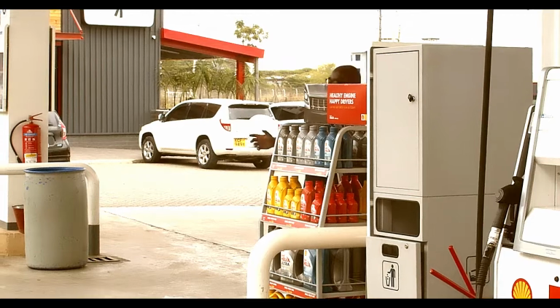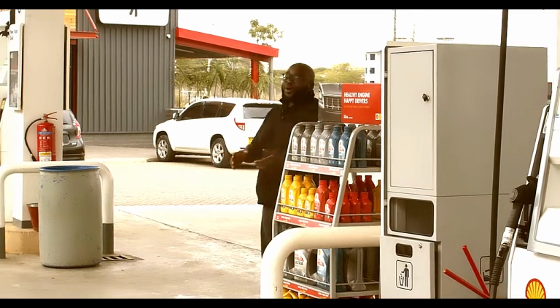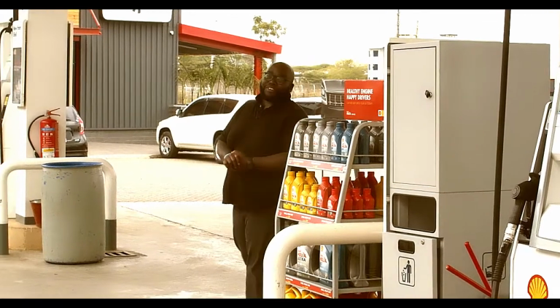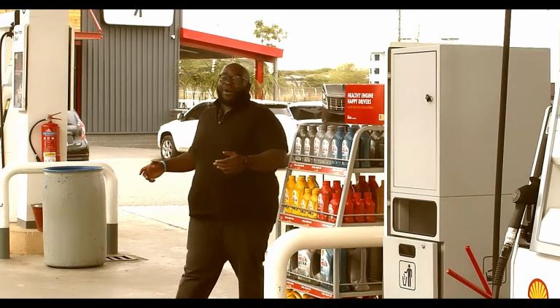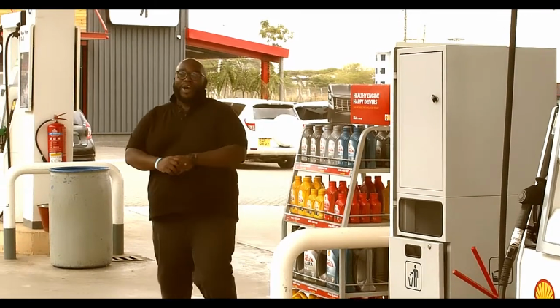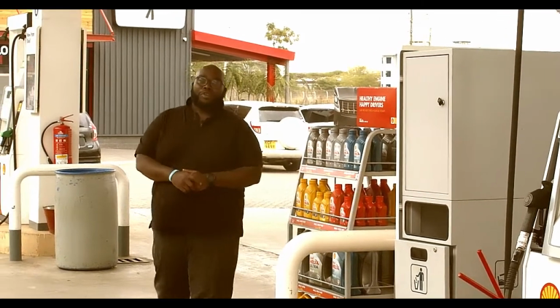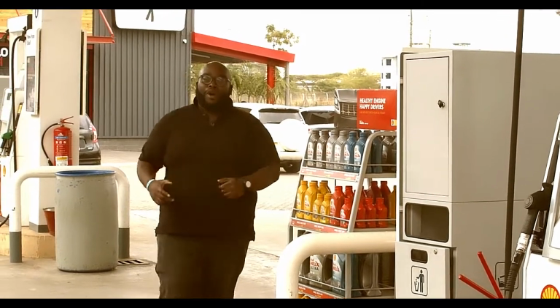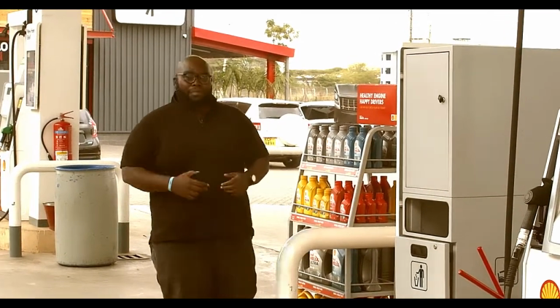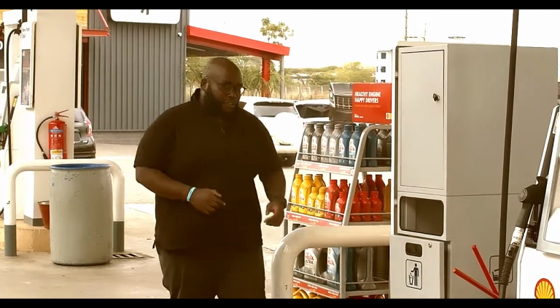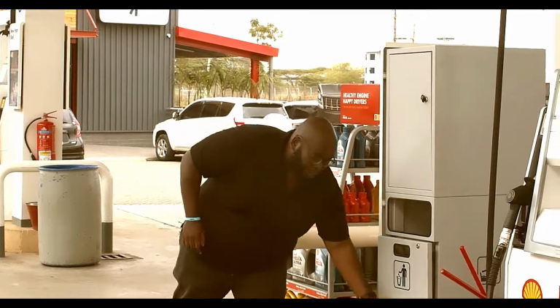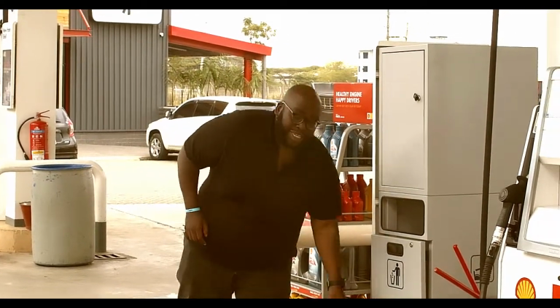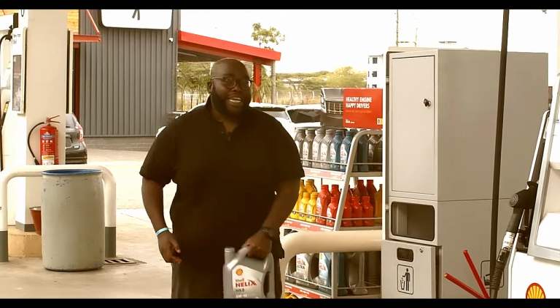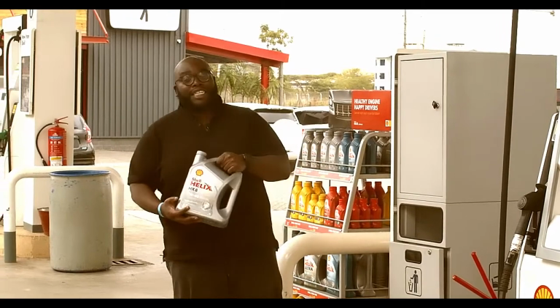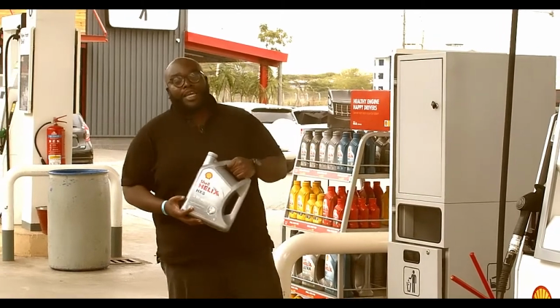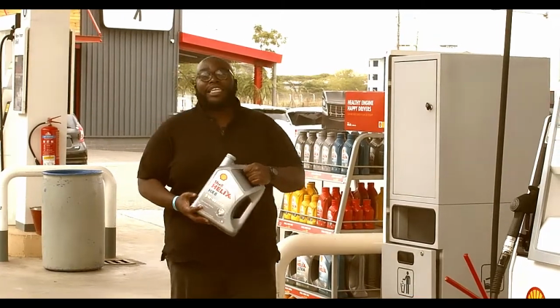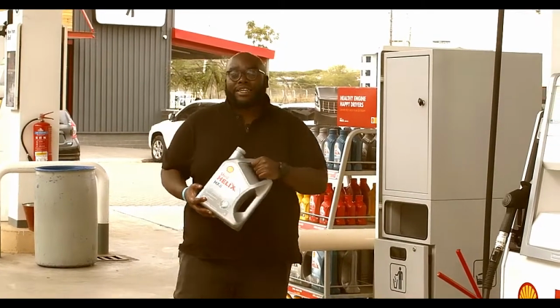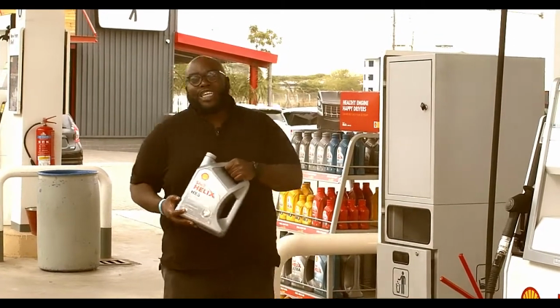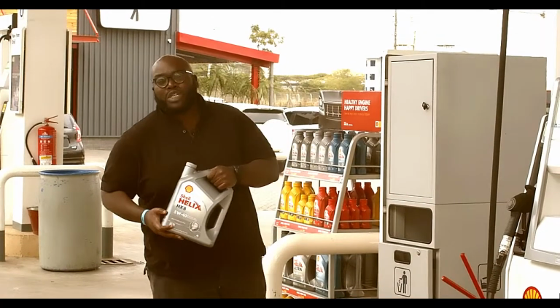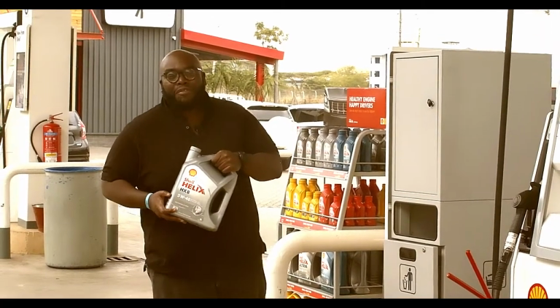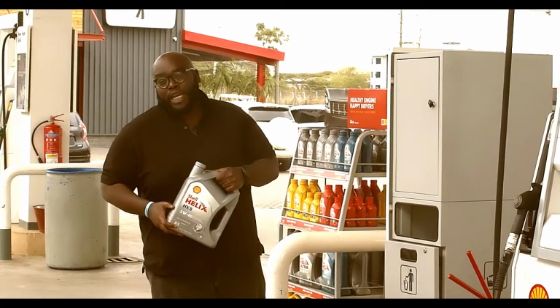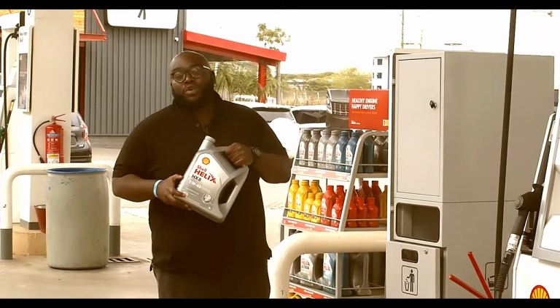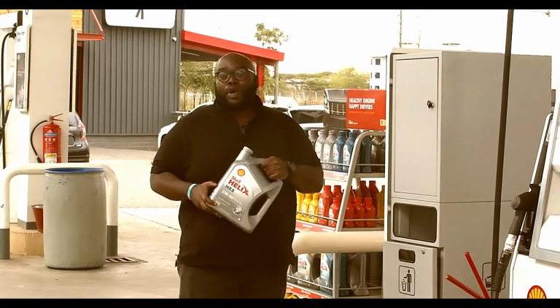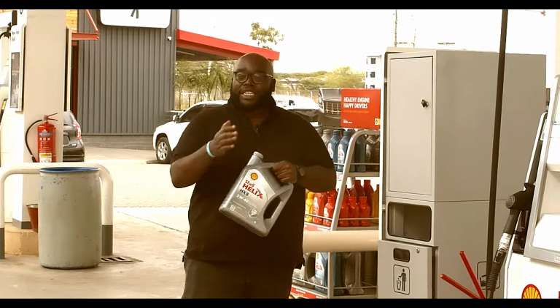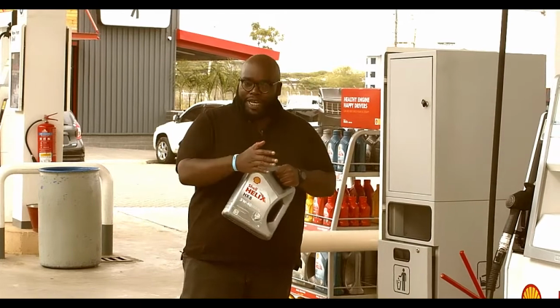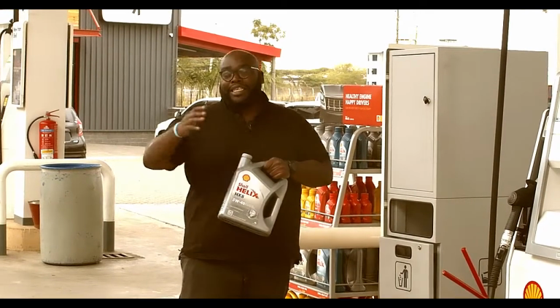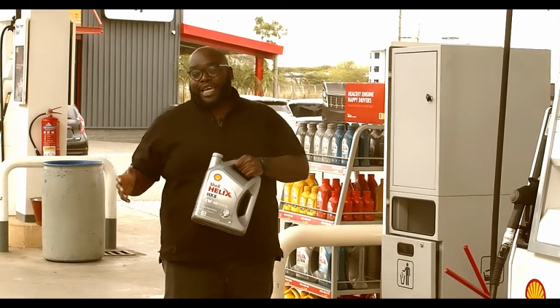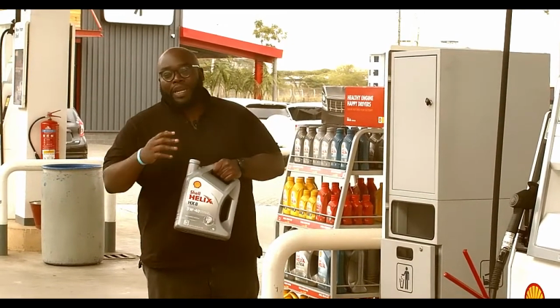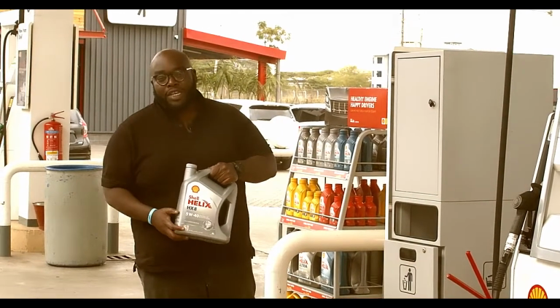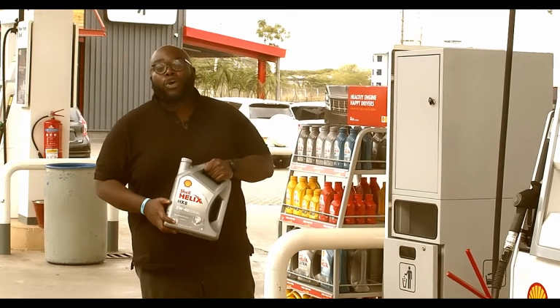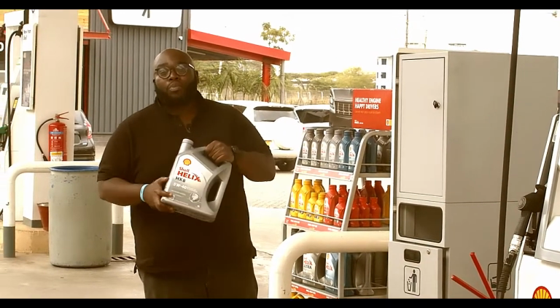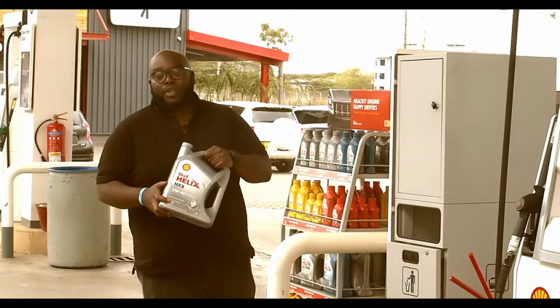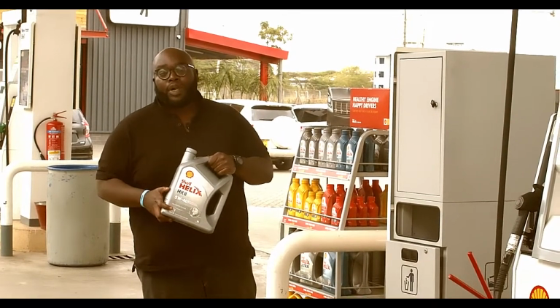So guys, today on our third episode of Car Care Maintenance, it's all about Shell Helix HX7 and HX8. Last week, we dove deep into the two different products, HX7 and HX8, and the benefits you accrue when you buy these particular products.